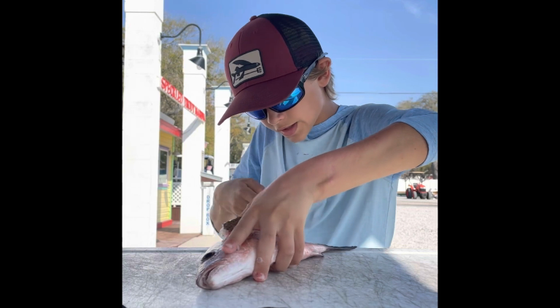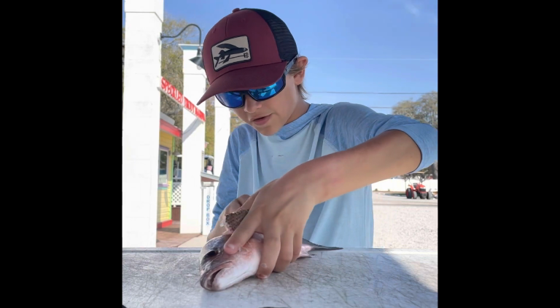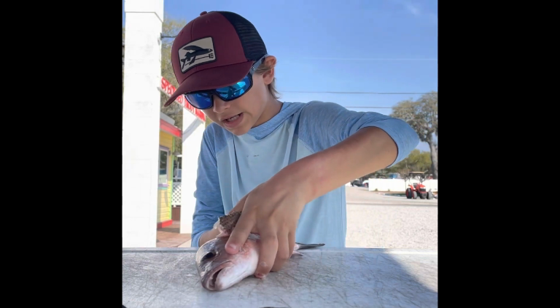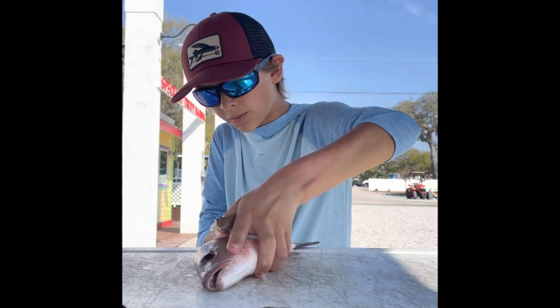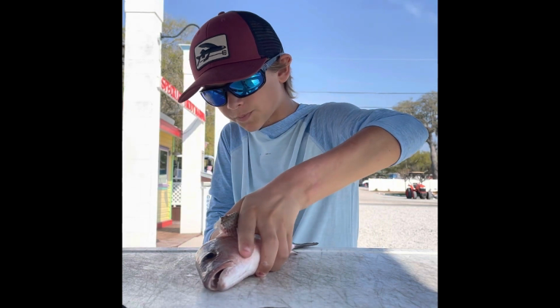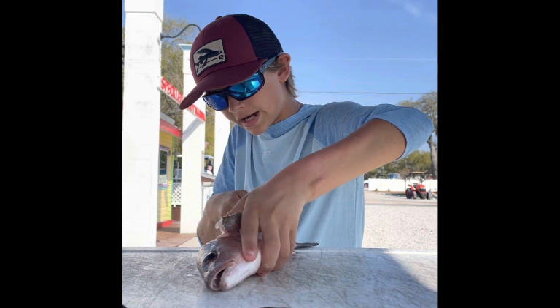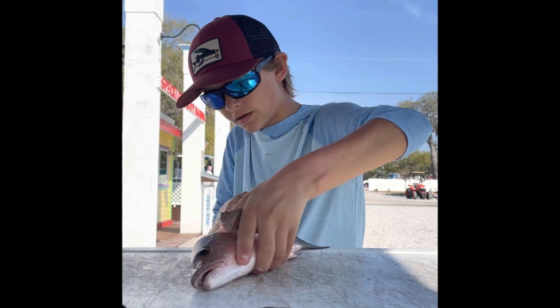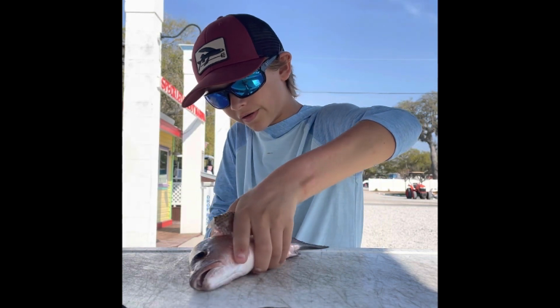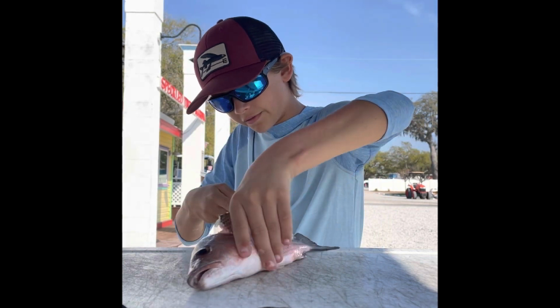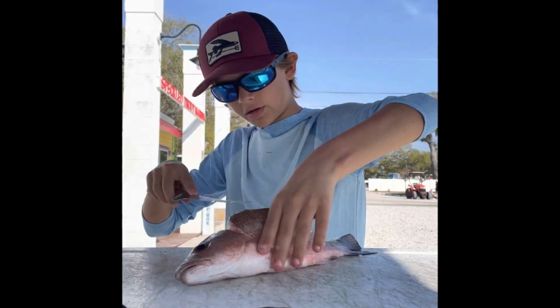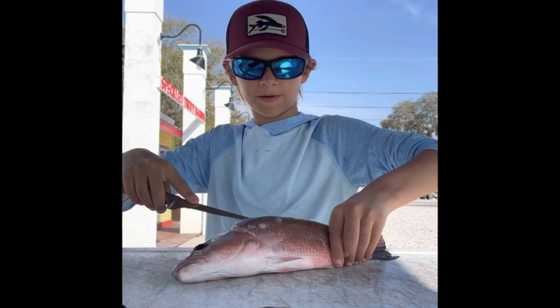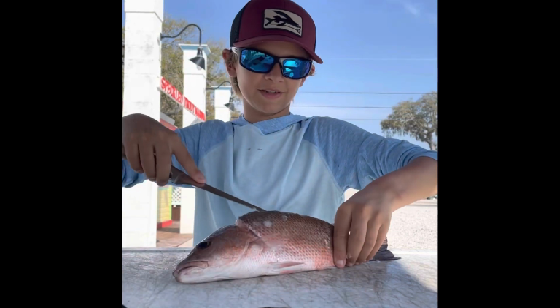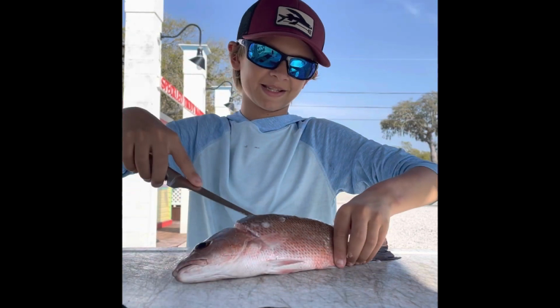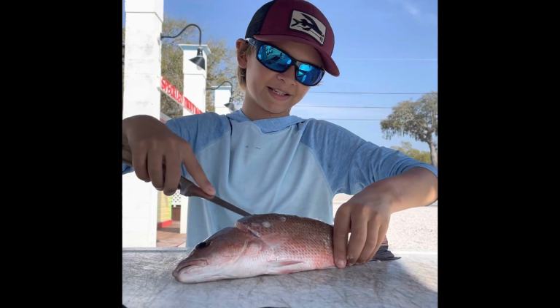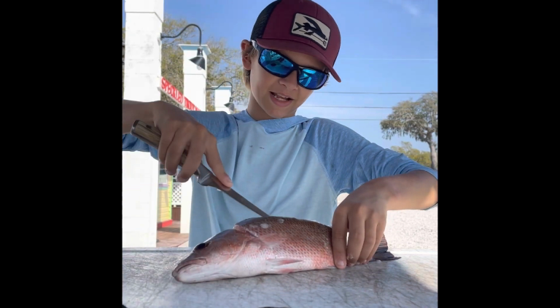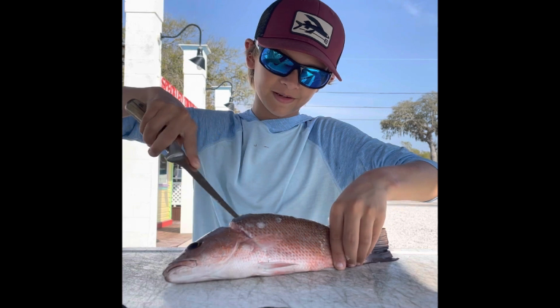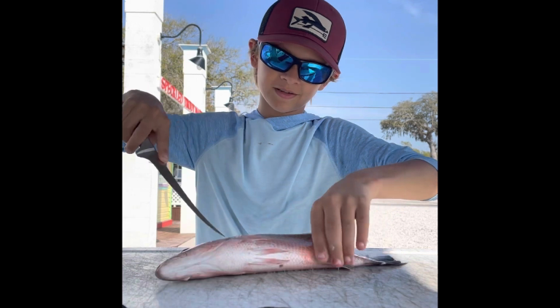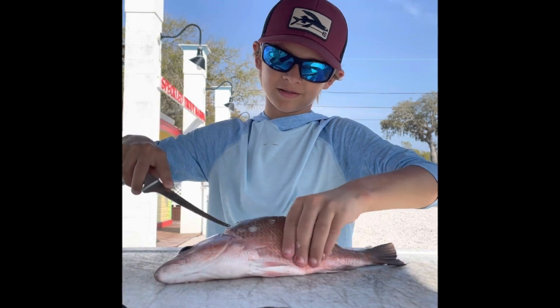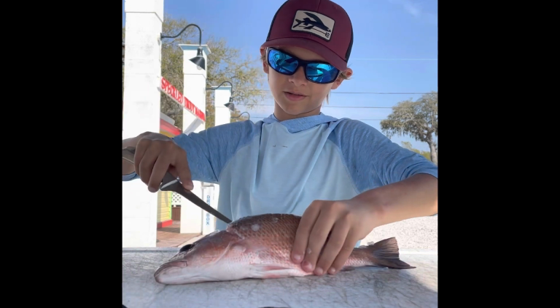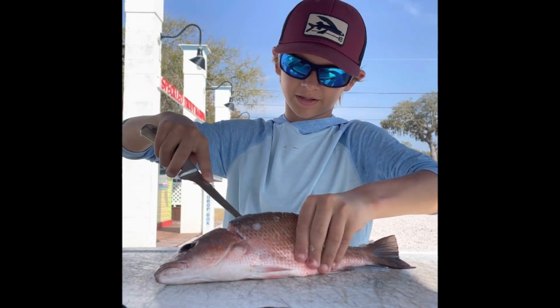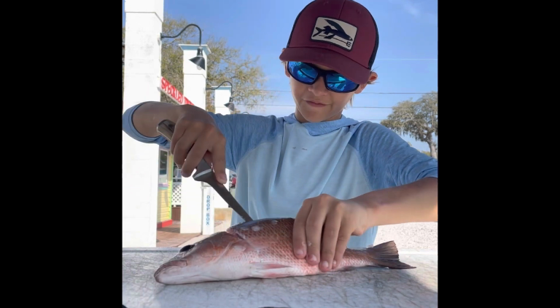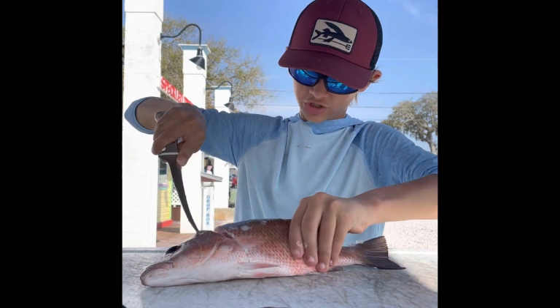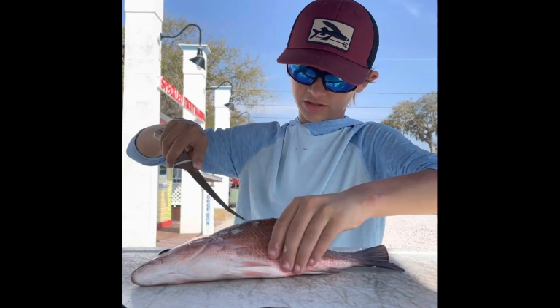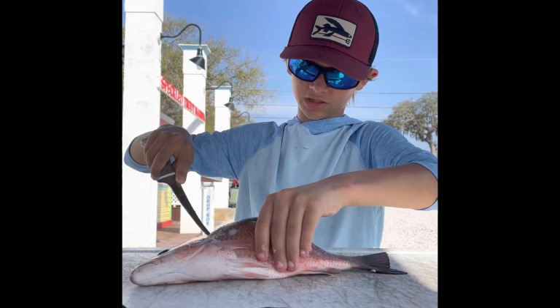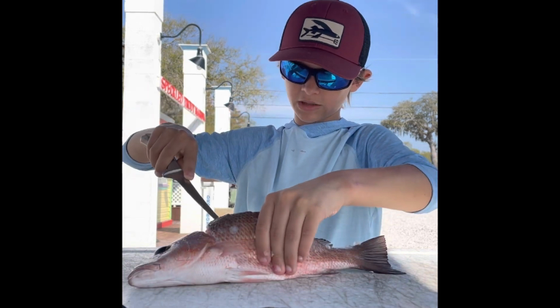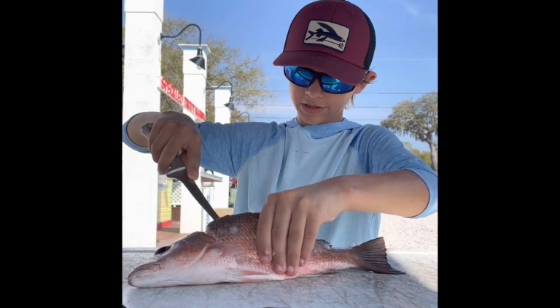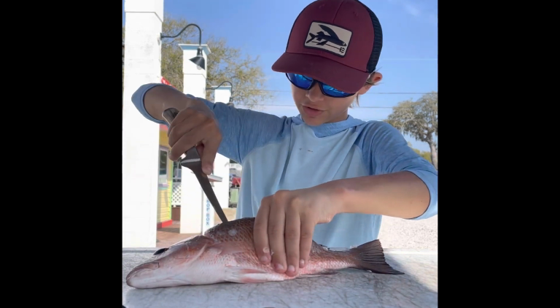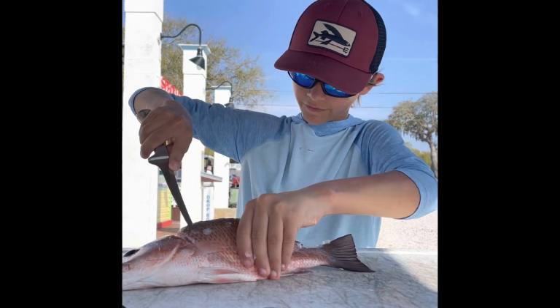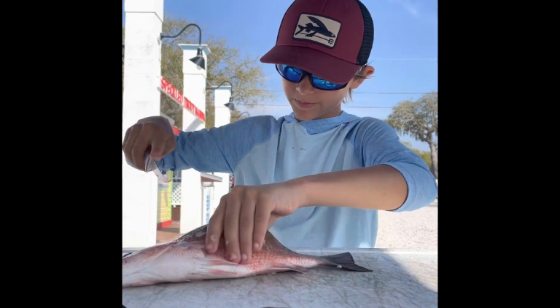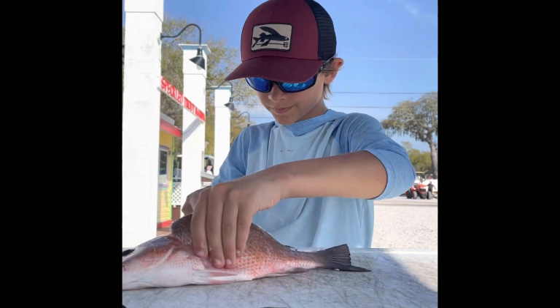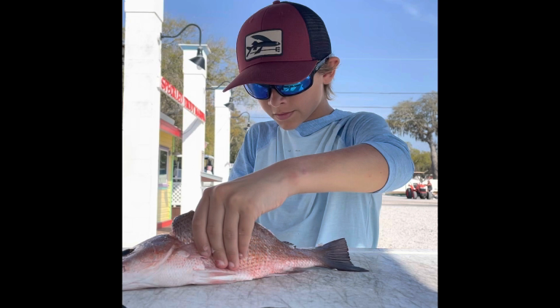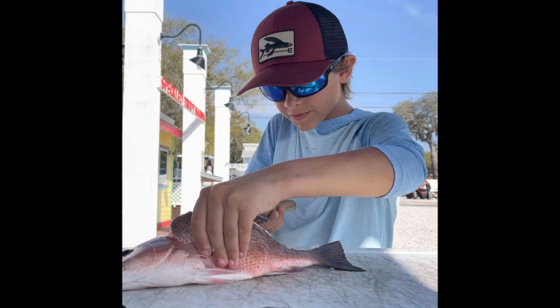Also, I hope this video doesn't get demonetized because I'm cleaning fish — I guess there's going to be, like, no apparent supervision or whatever, but we'll see.